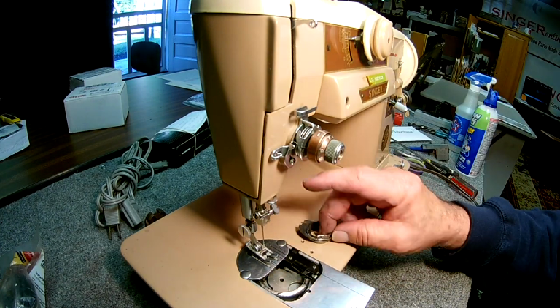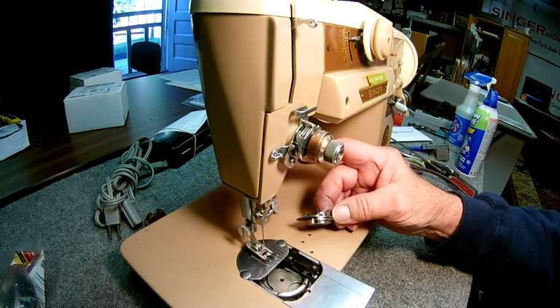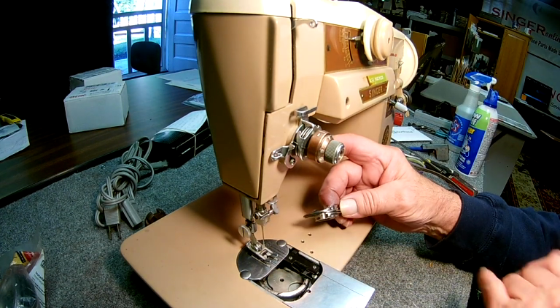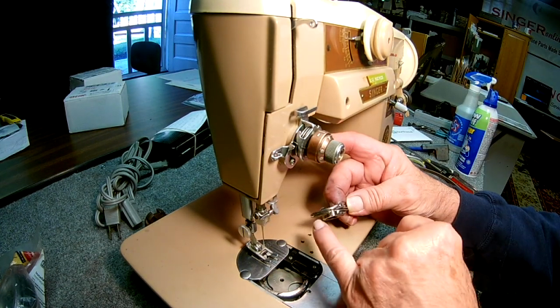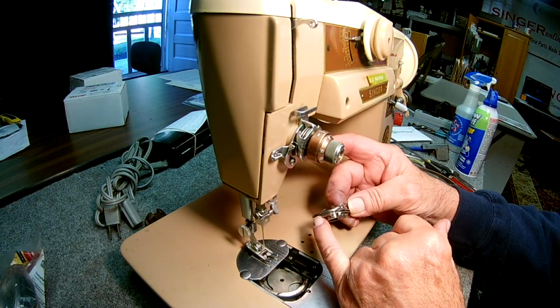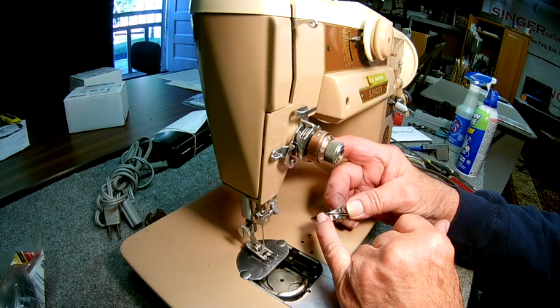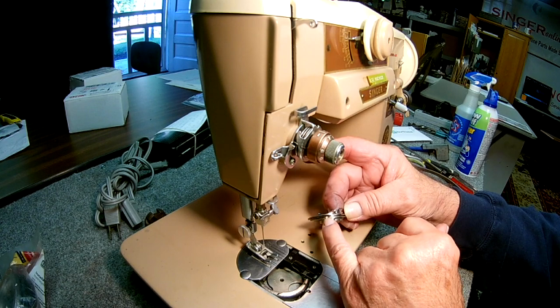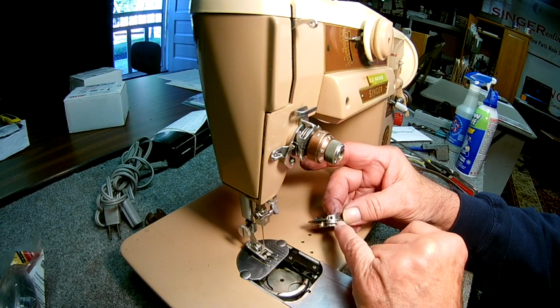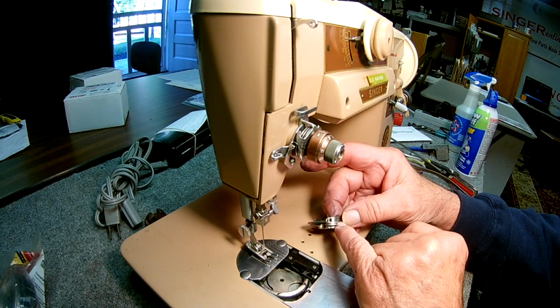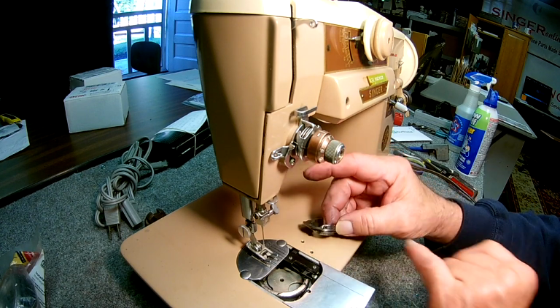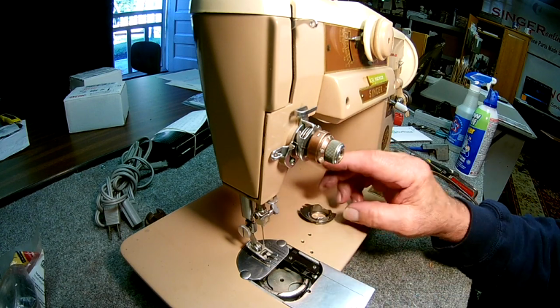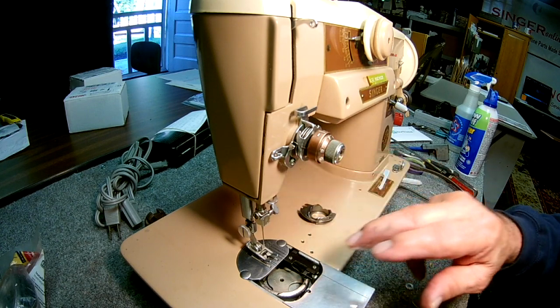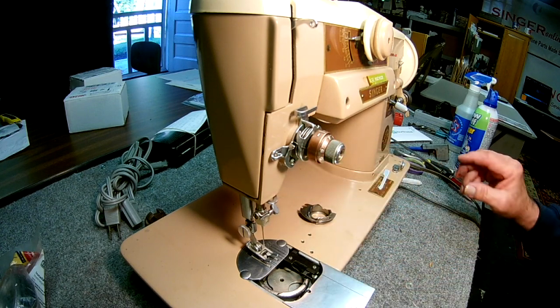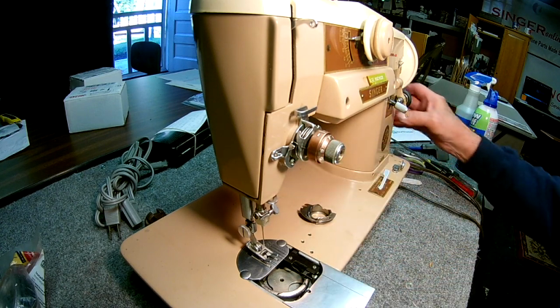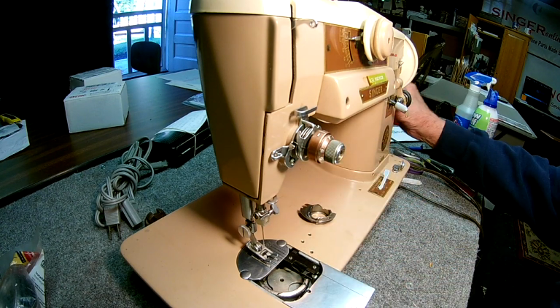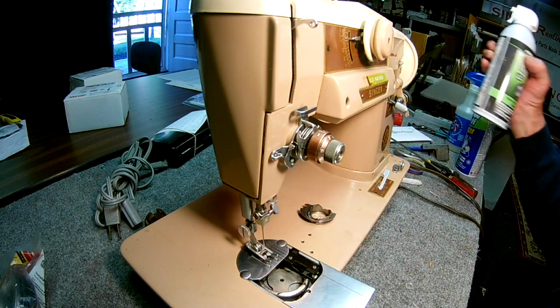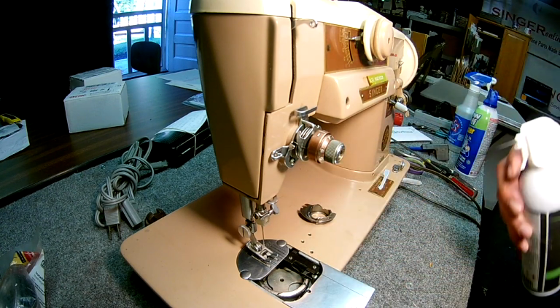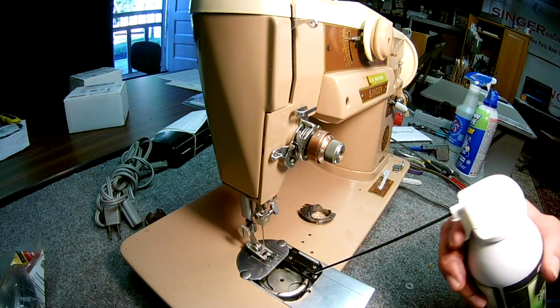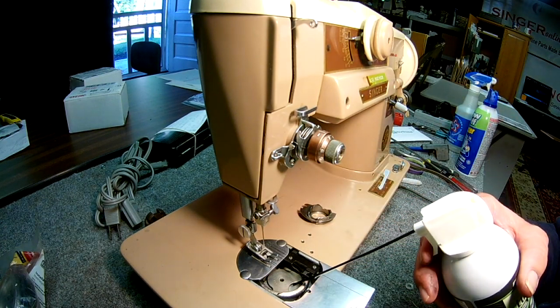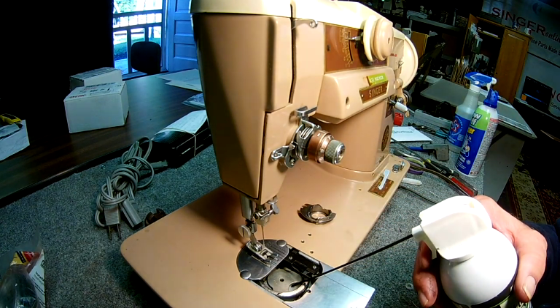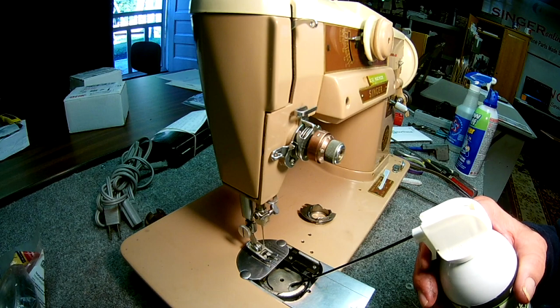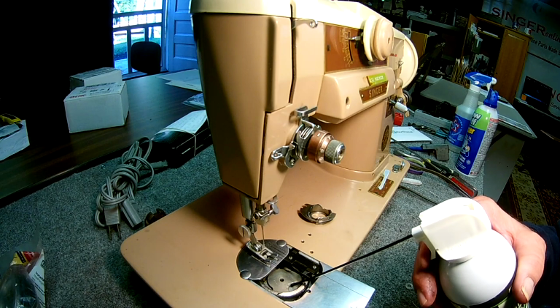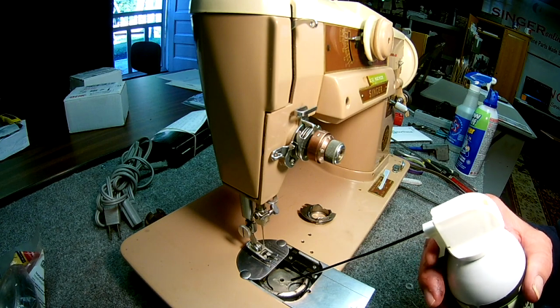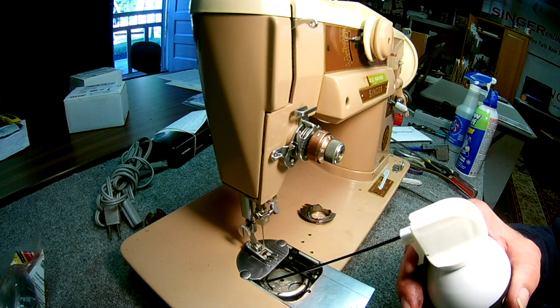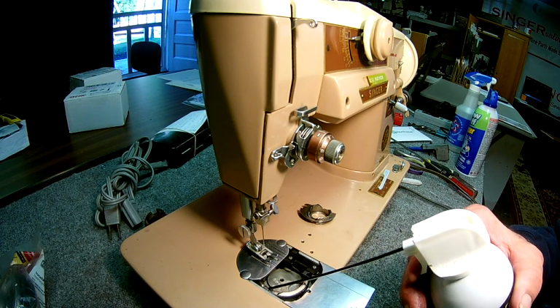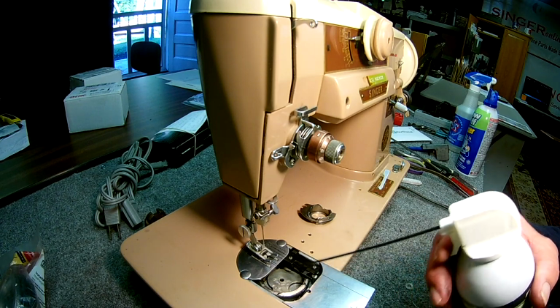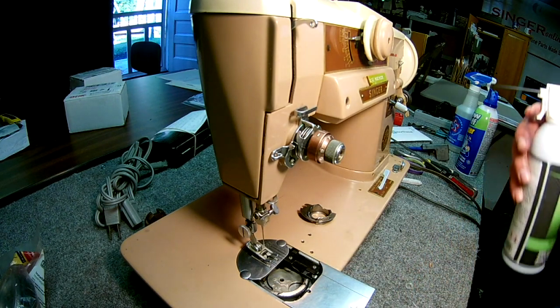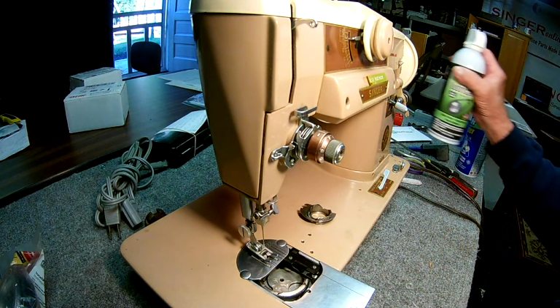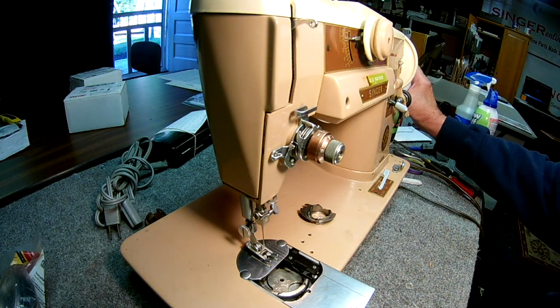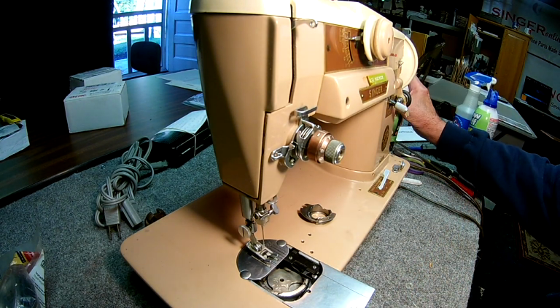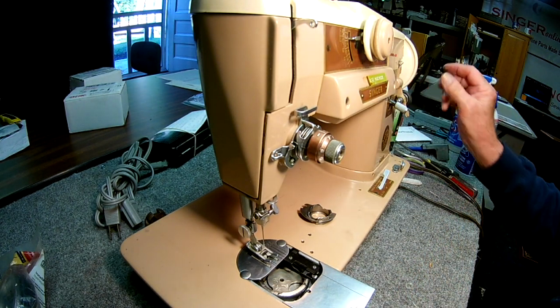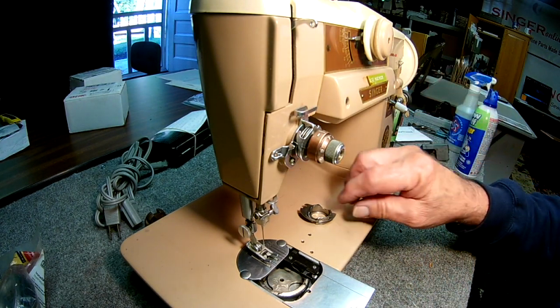Make sure you clean this groove in here — sometimes it gets lint build-up. Make sure you lubricate the underside of the hook right here, and also the hook lip where the case rides.